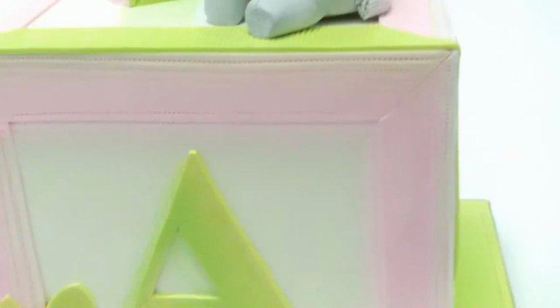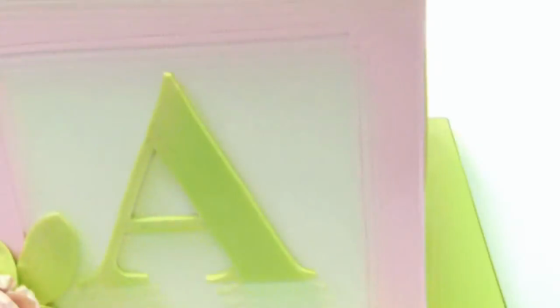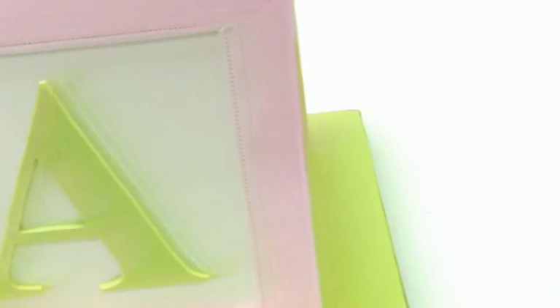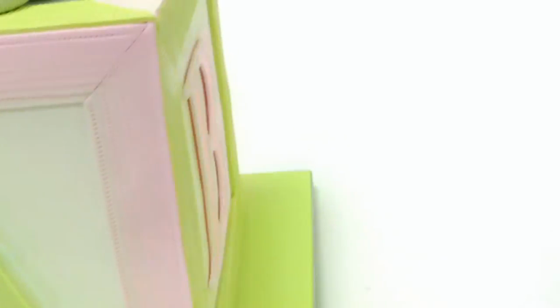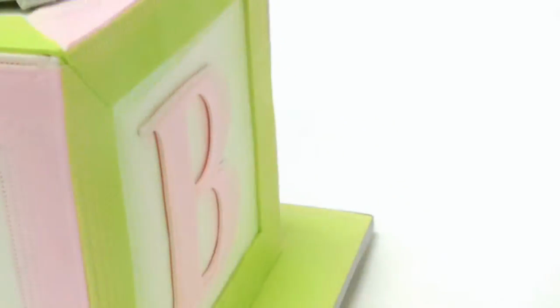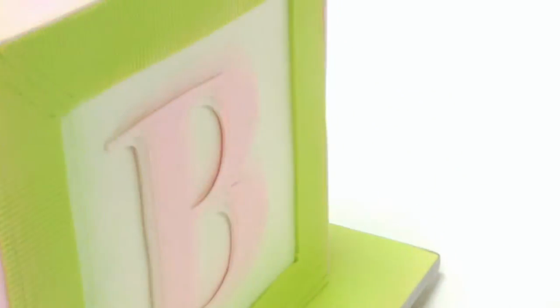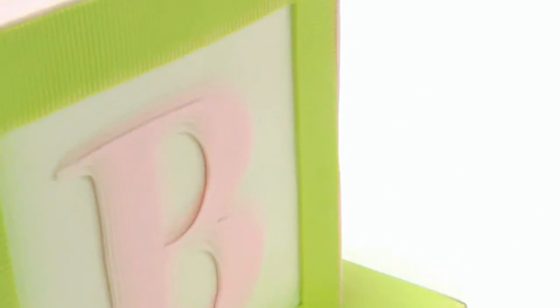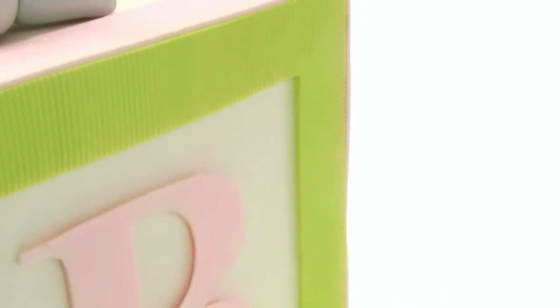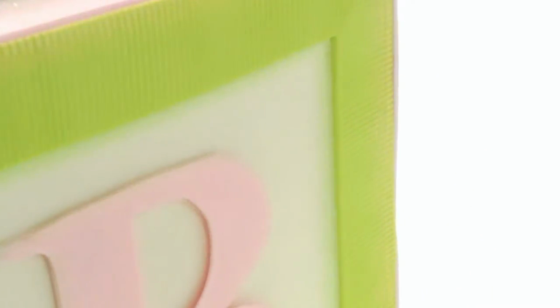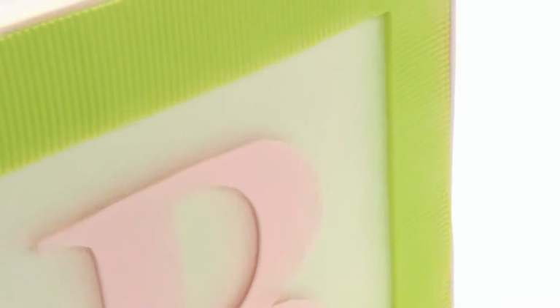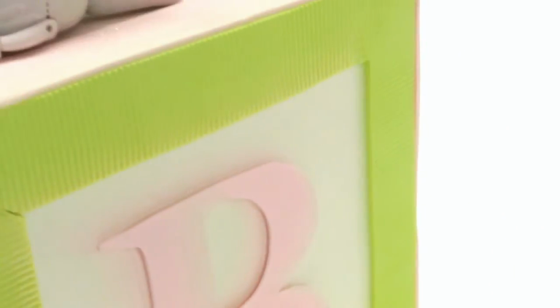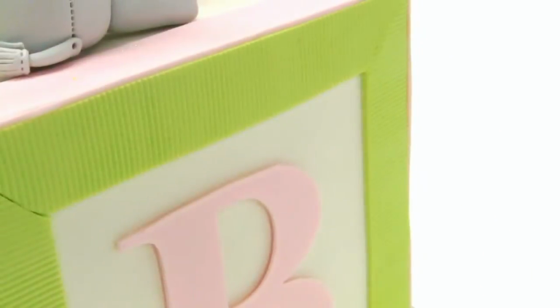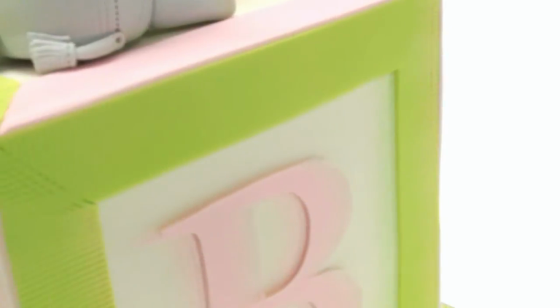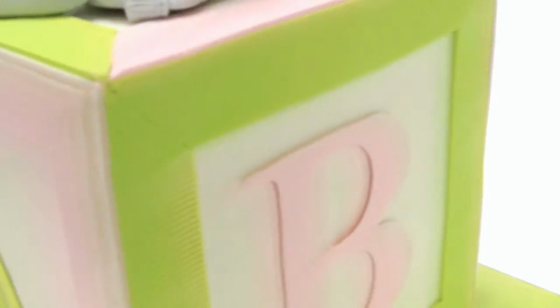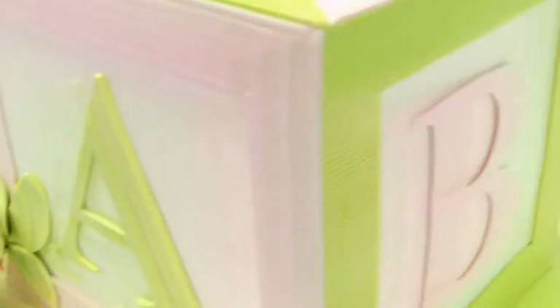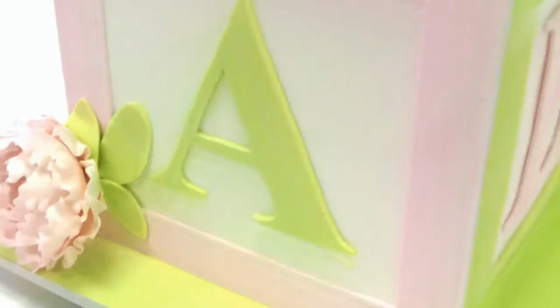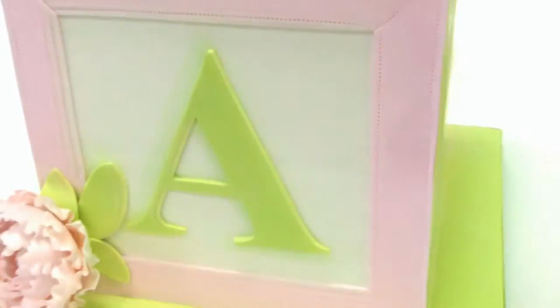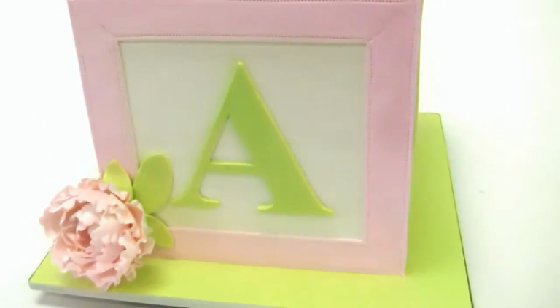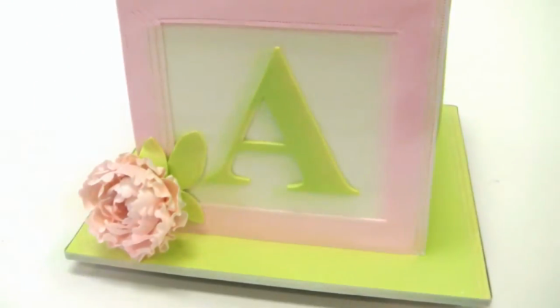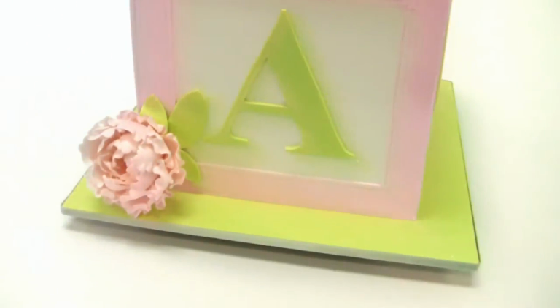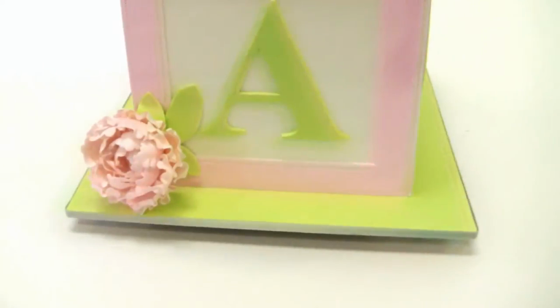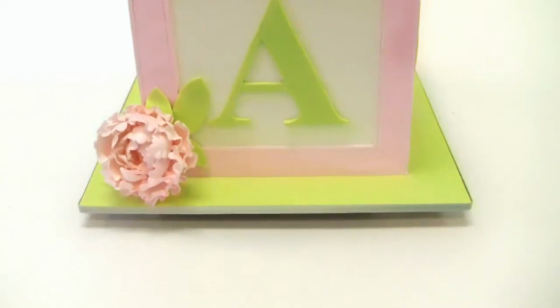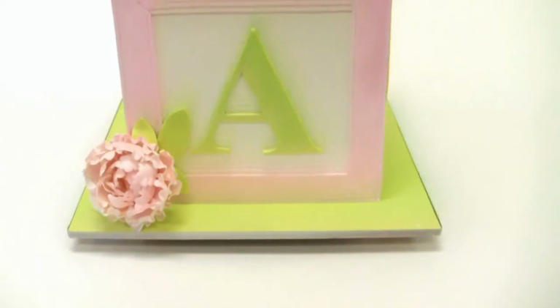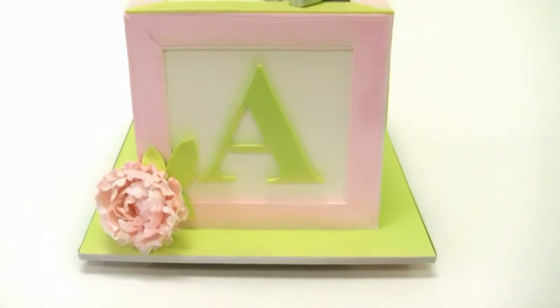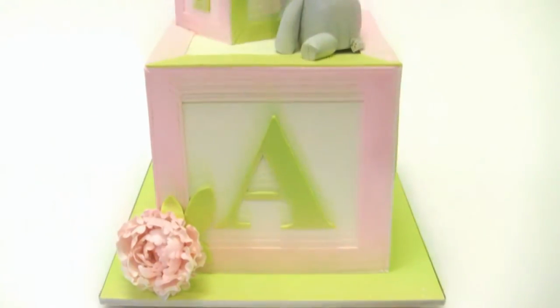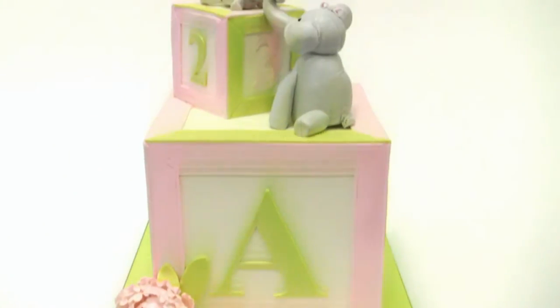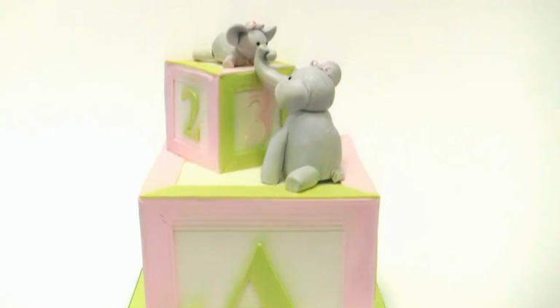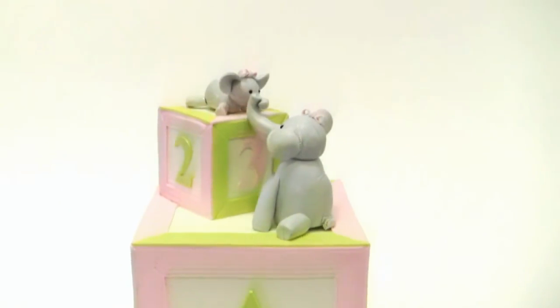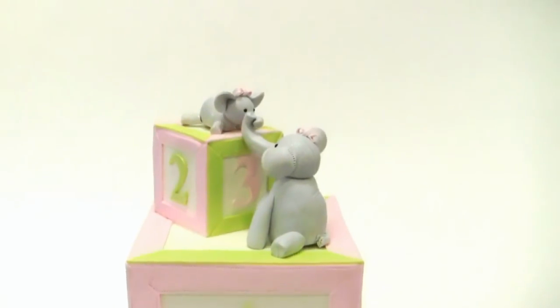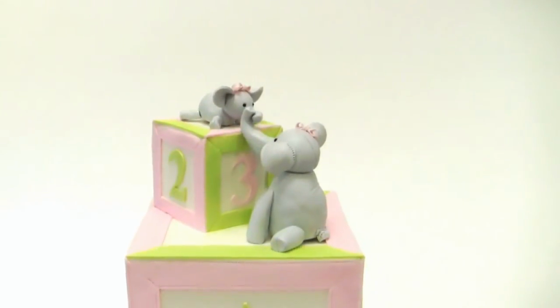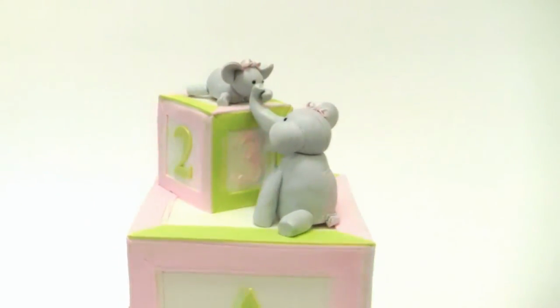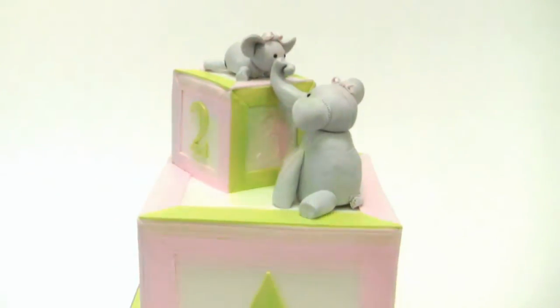Some of them have ribbing. We accented it with one pink peony. Congratulations!